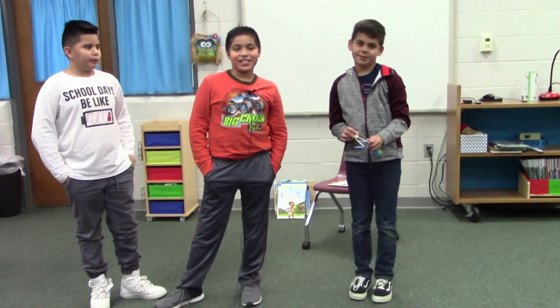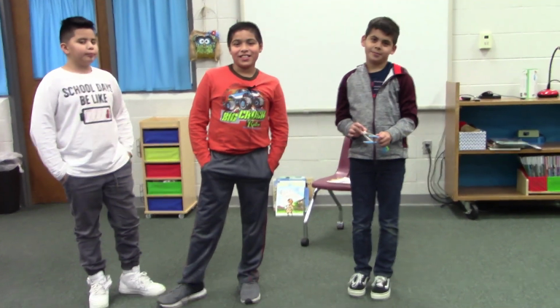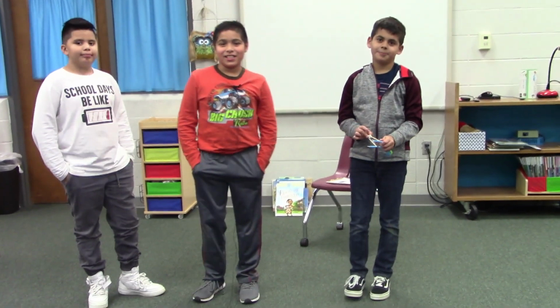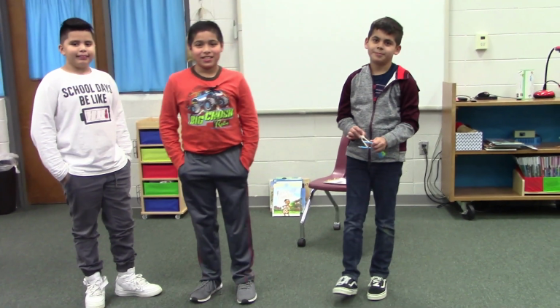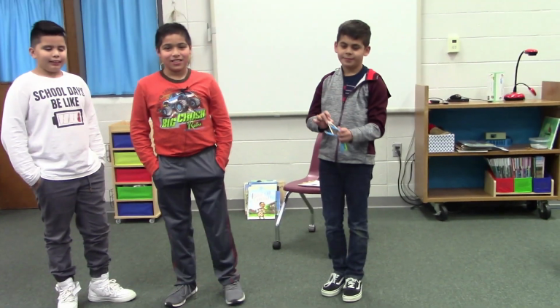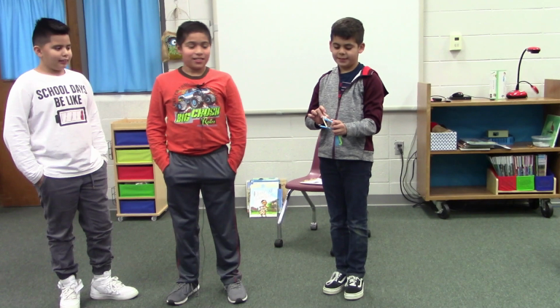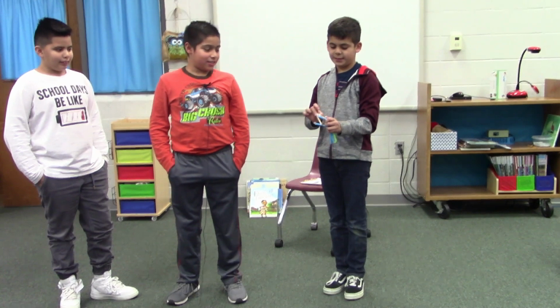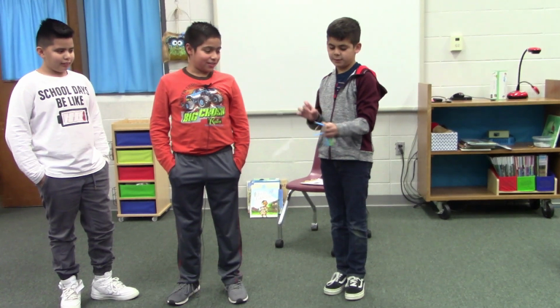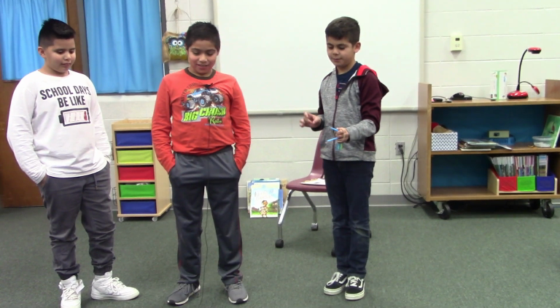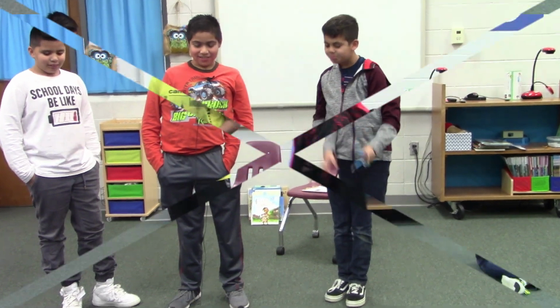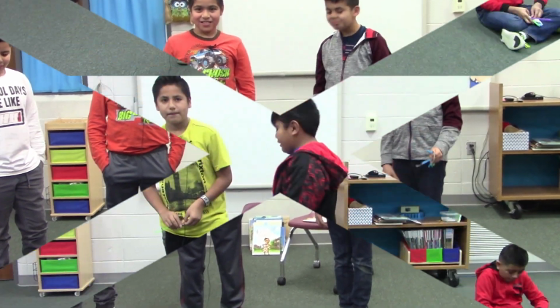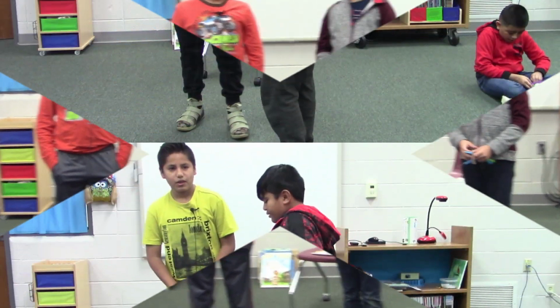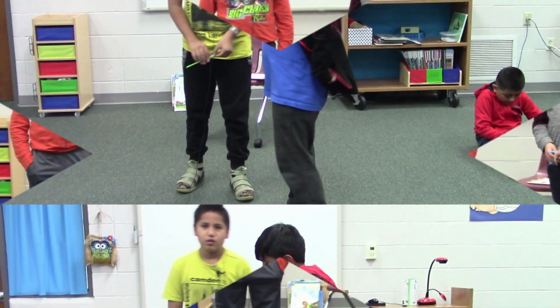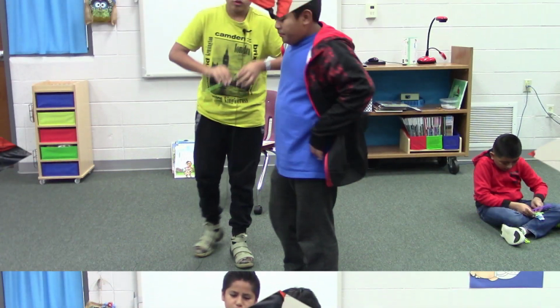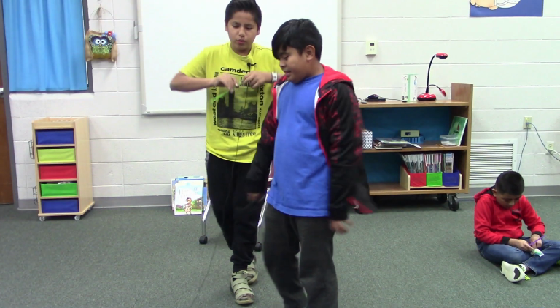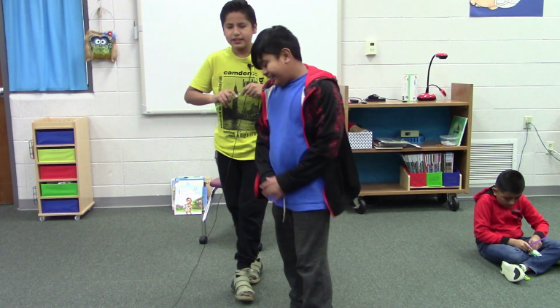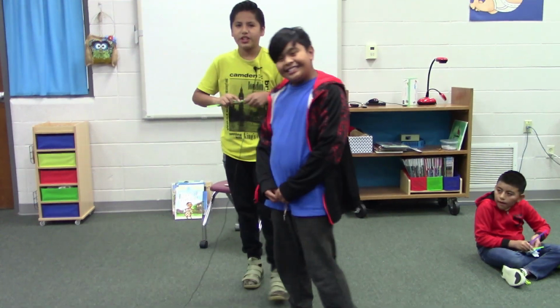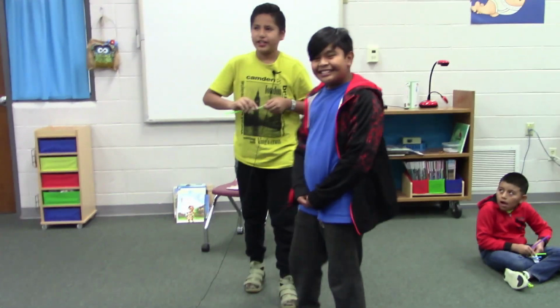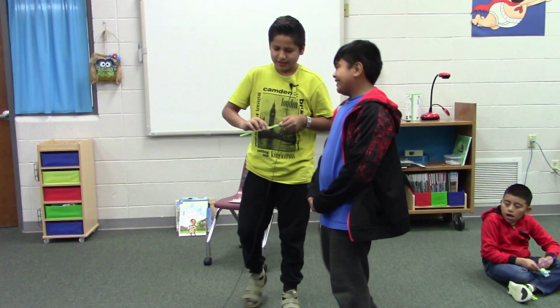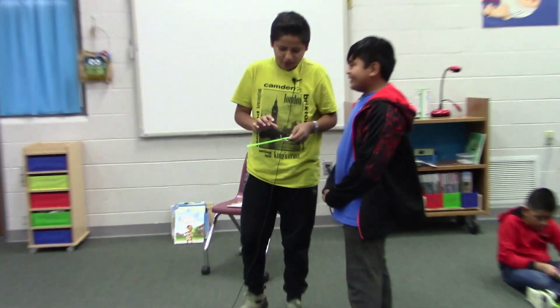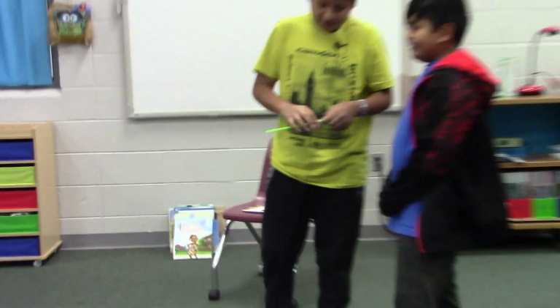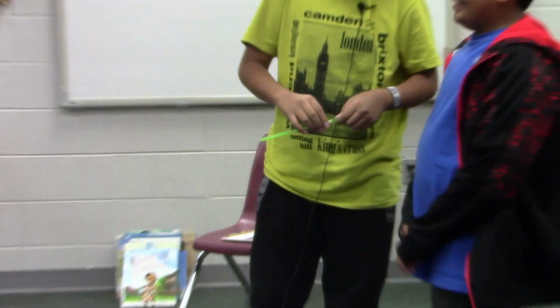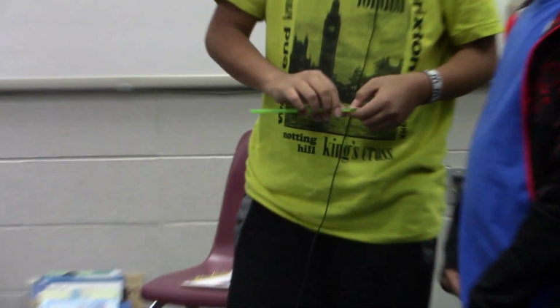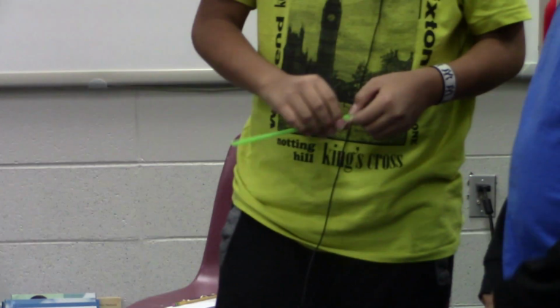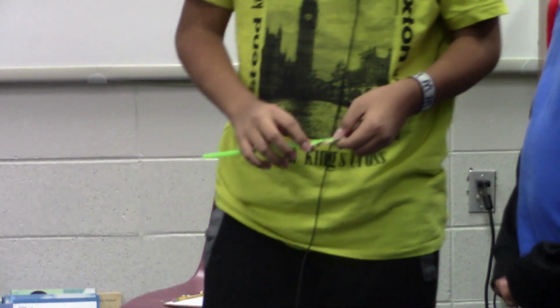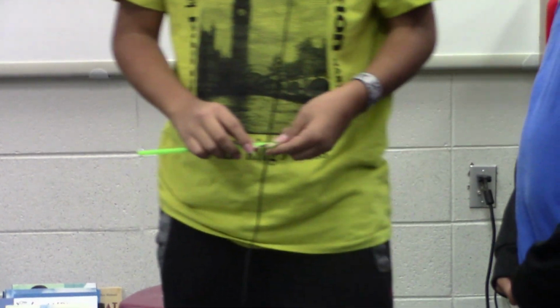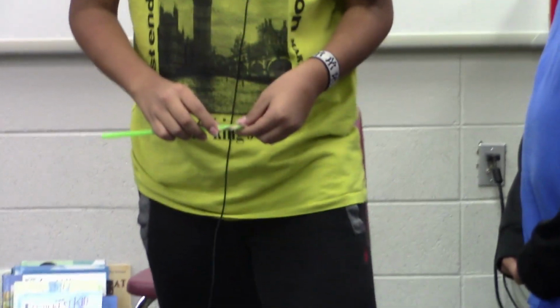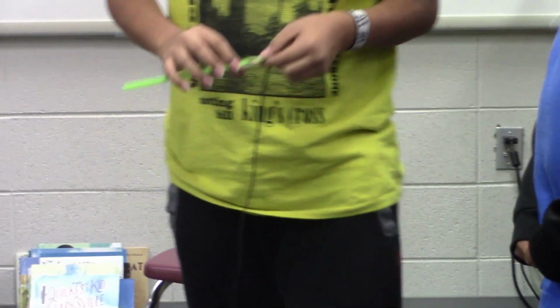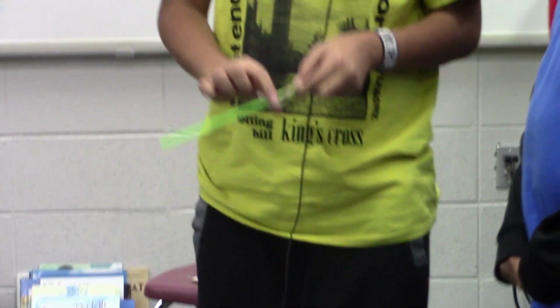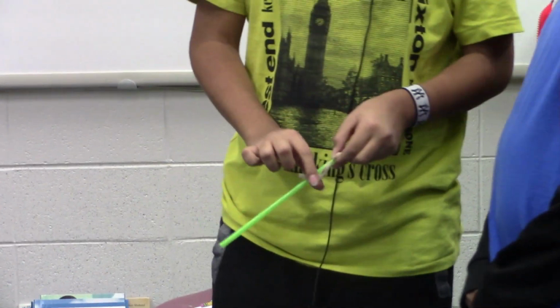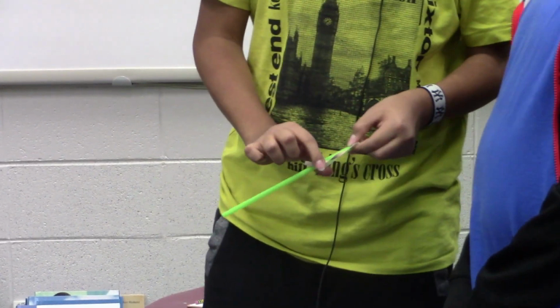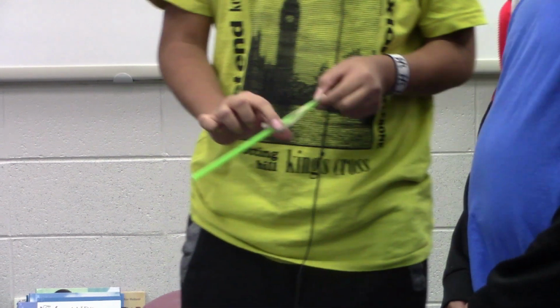Can you shoot it? Does it actually shoot? Shoot it! Good job. So we made a slingshot — I don't know if it's actually a slingshot or something, but it took a lot of time to make it.